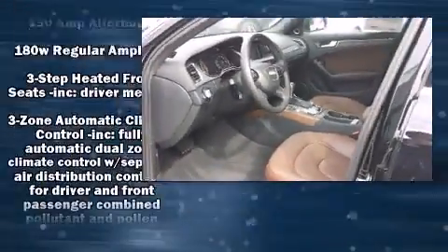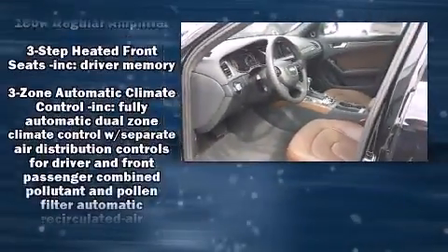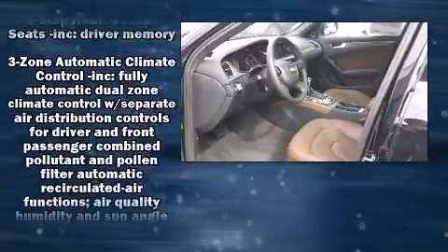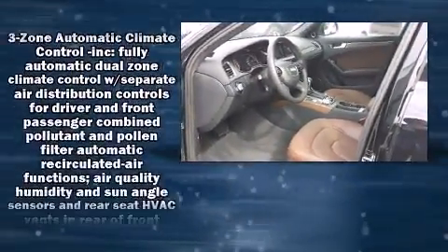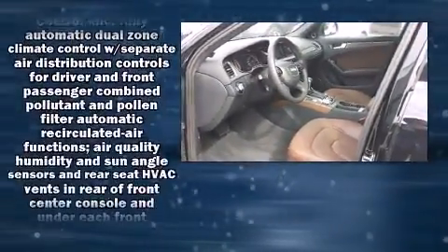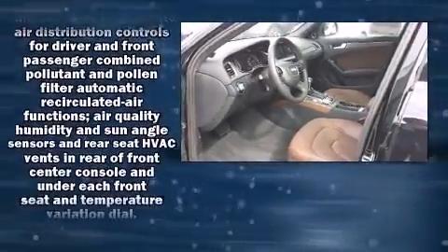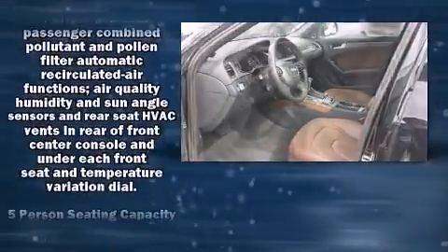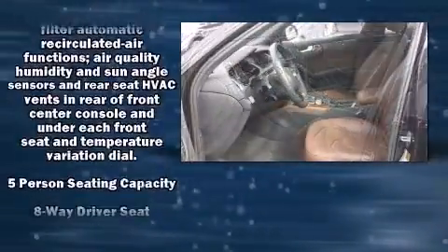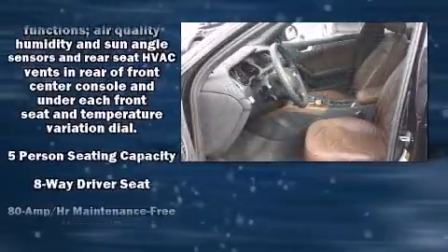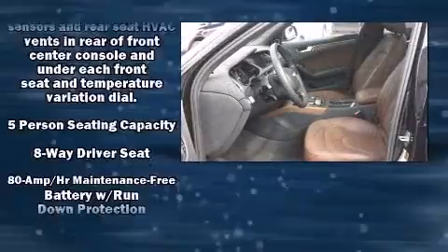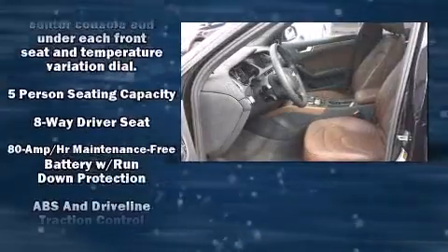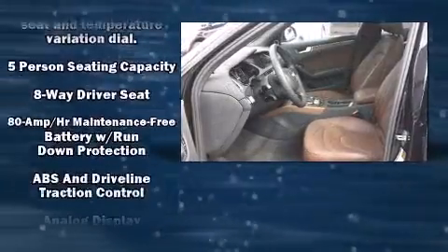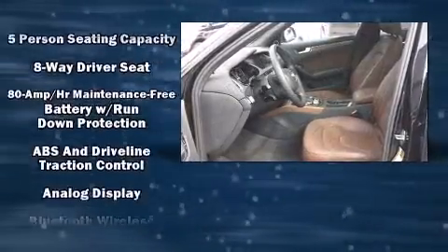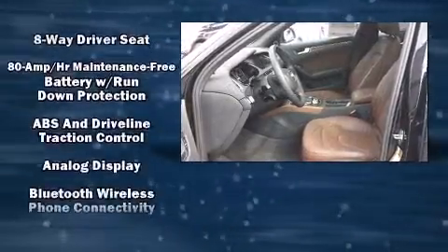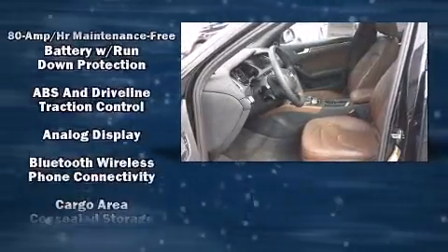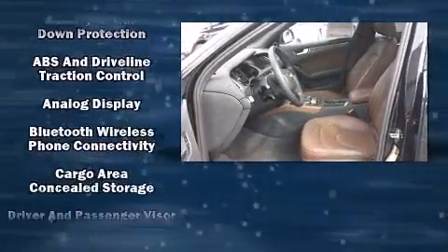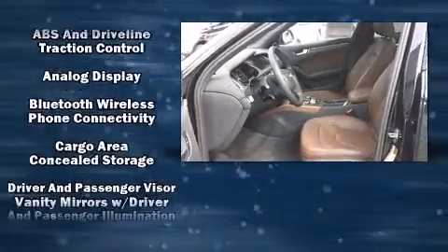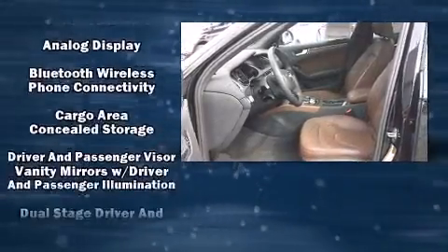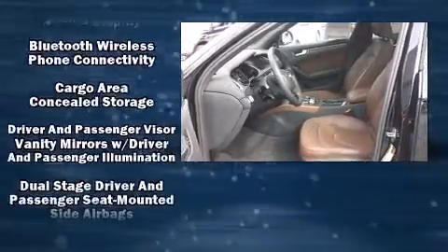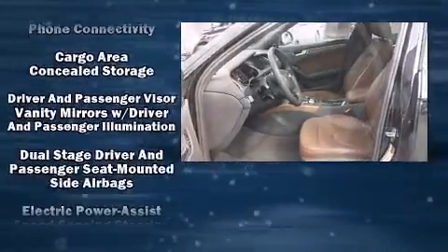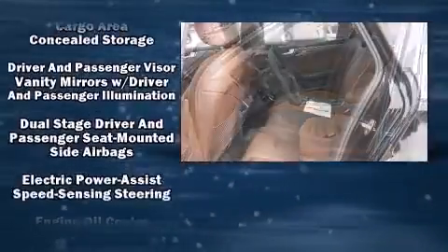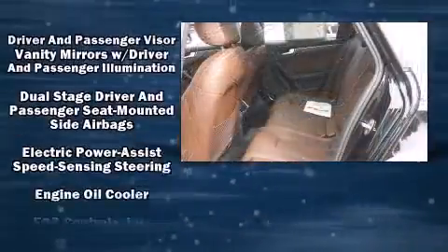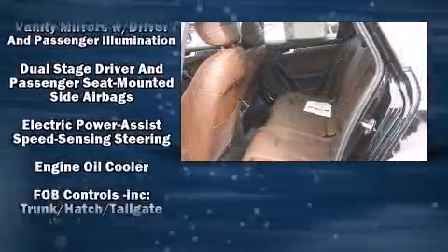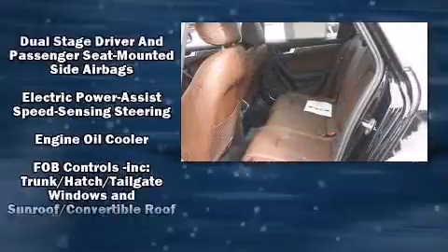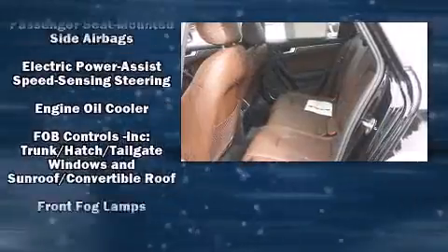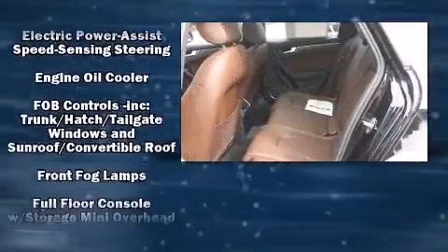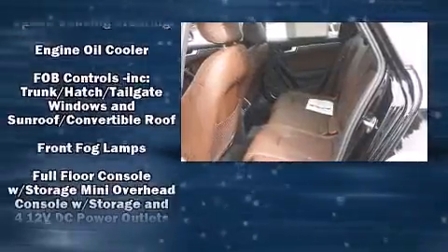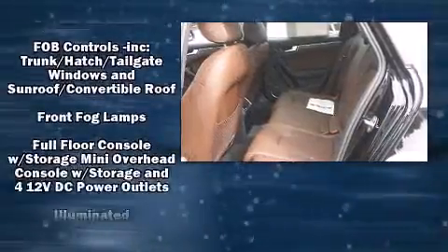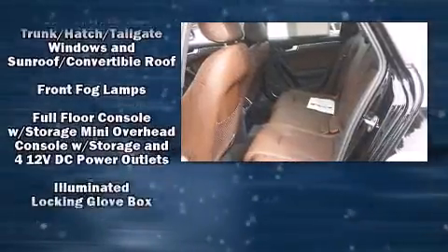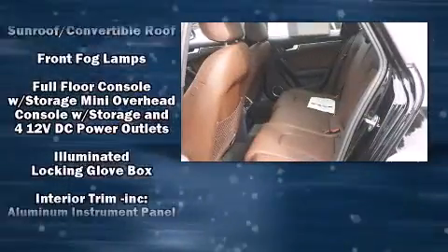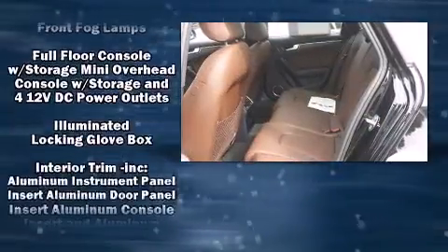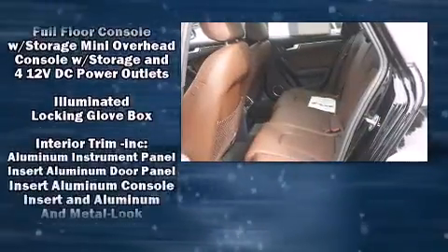Enjoy your favorite music via the stereo system, which includes a CD player with MP3 capability, a 10-gigabyte hard drive, and 14 speakers, yielding maximum audio versatility.